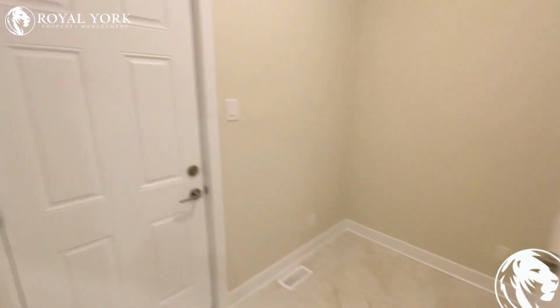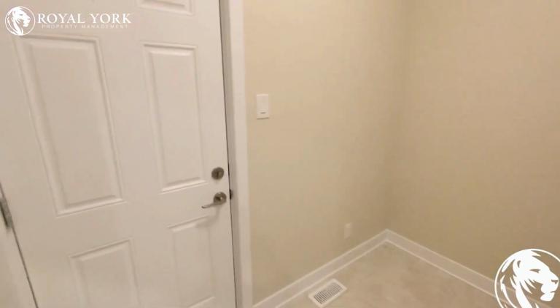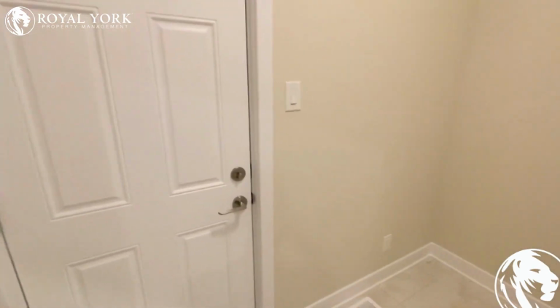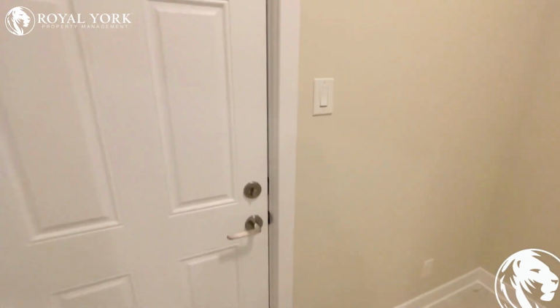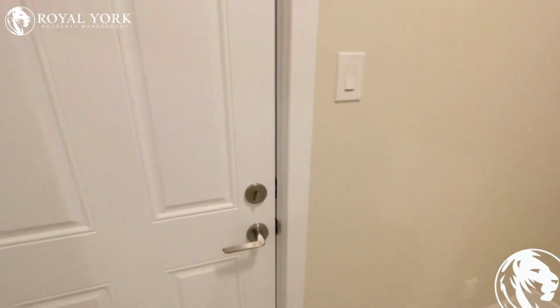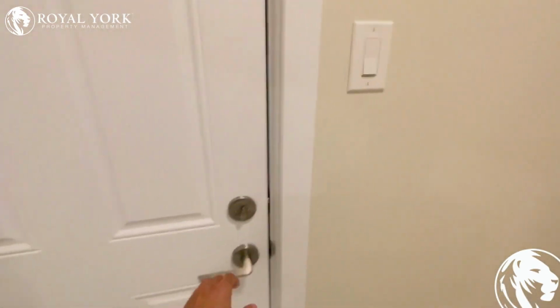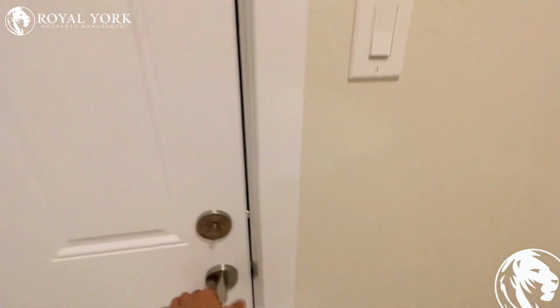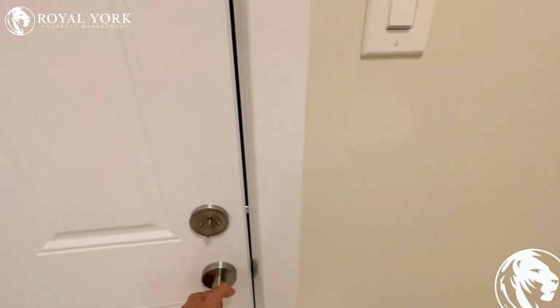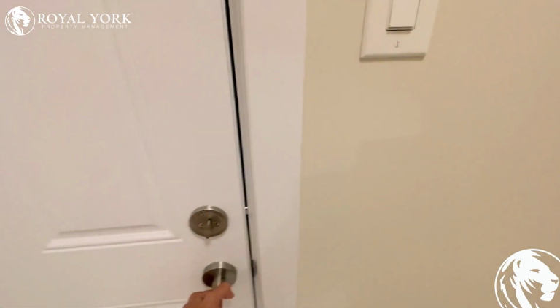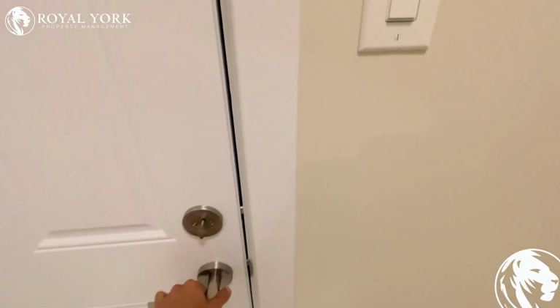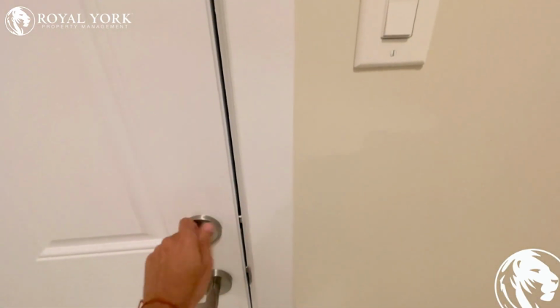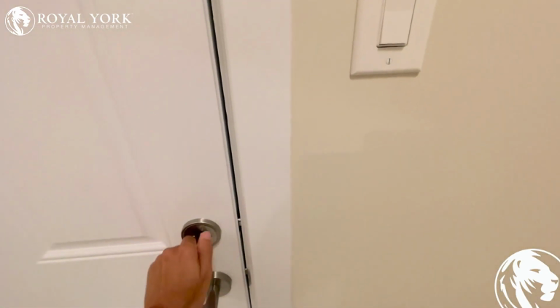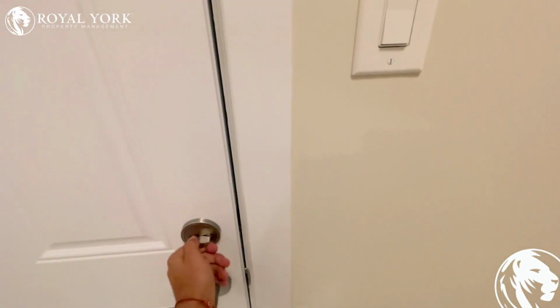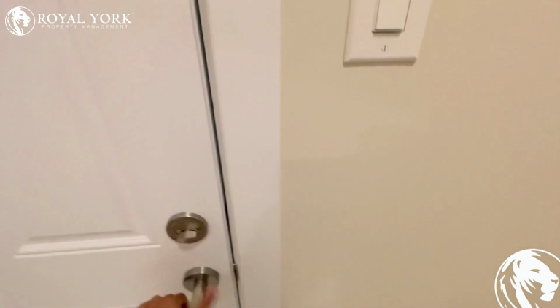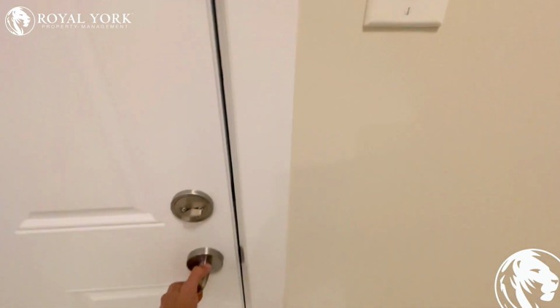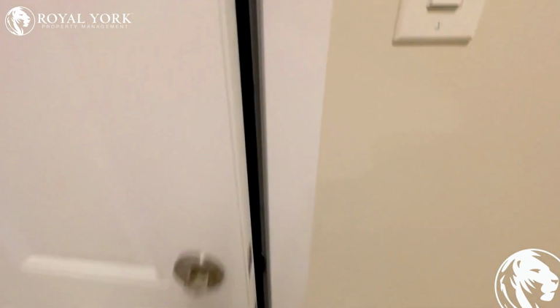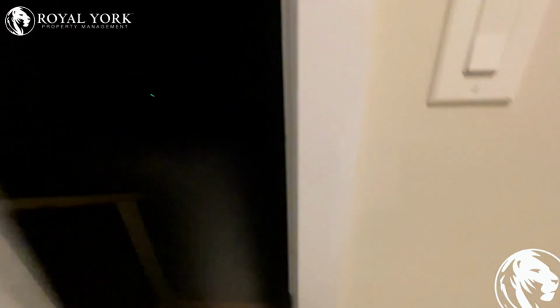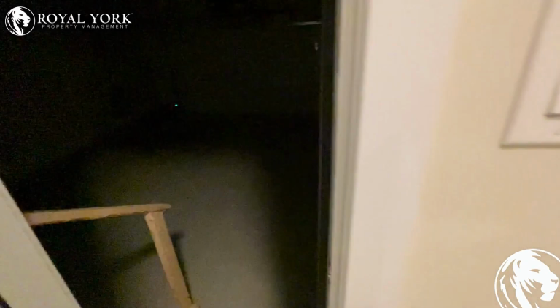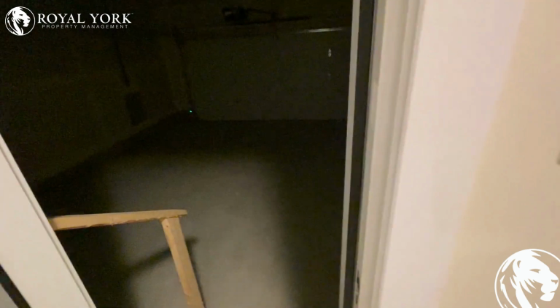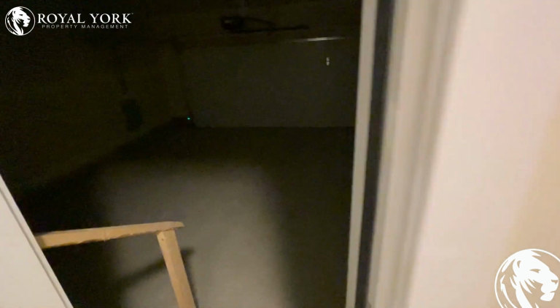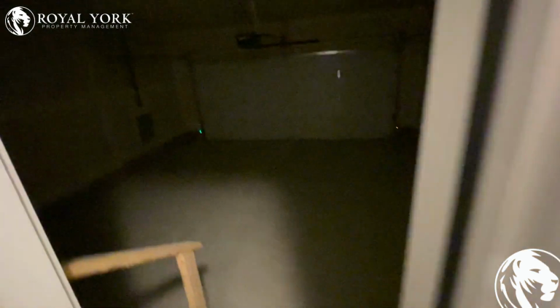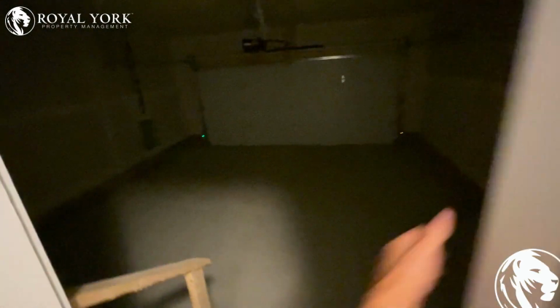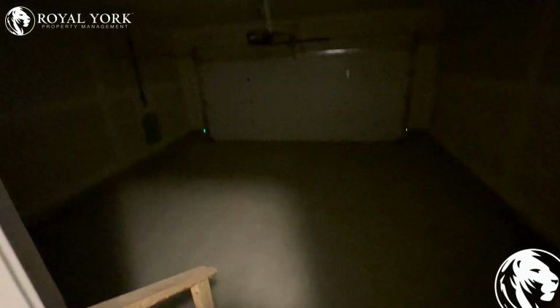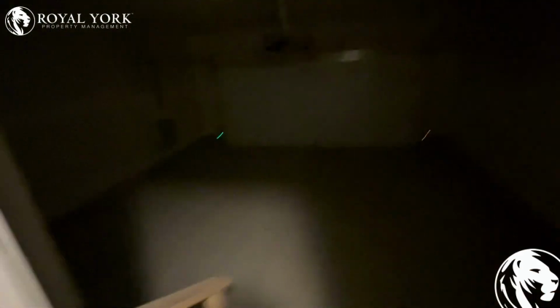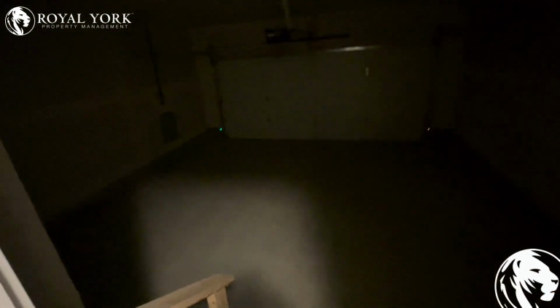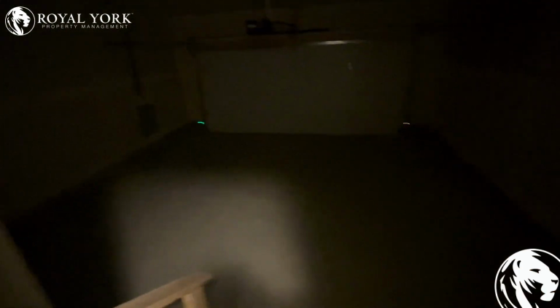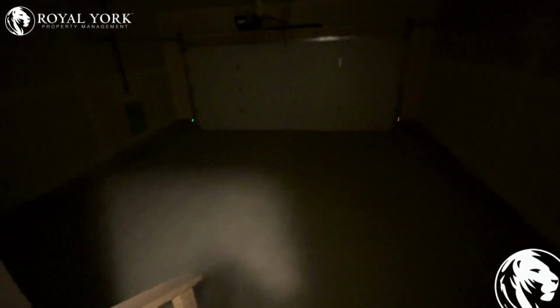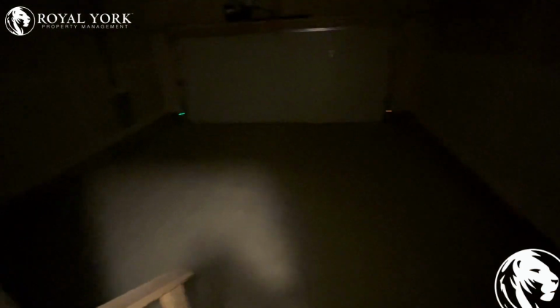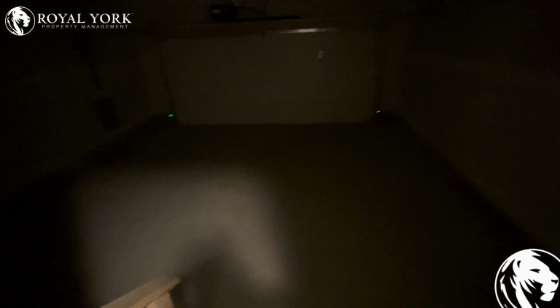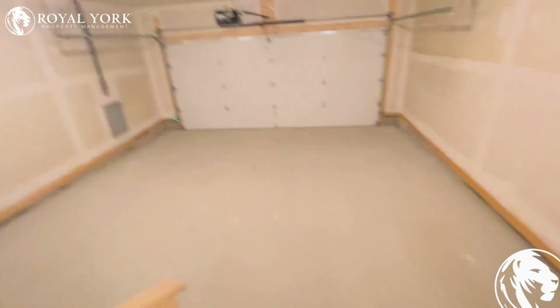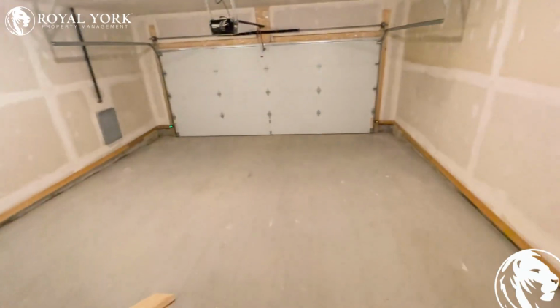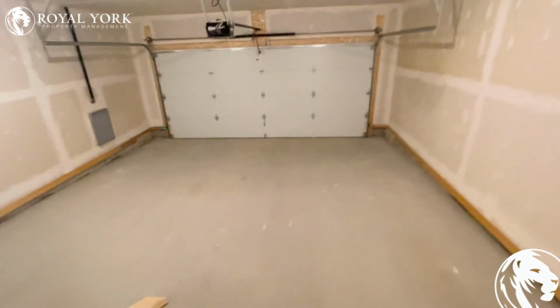This is the garage. It comfortably fits two cars — it's a double car garage.